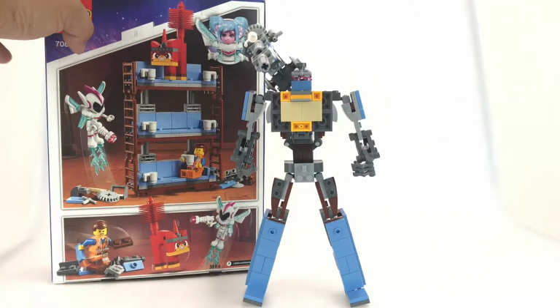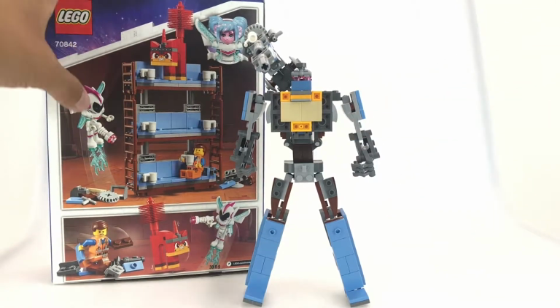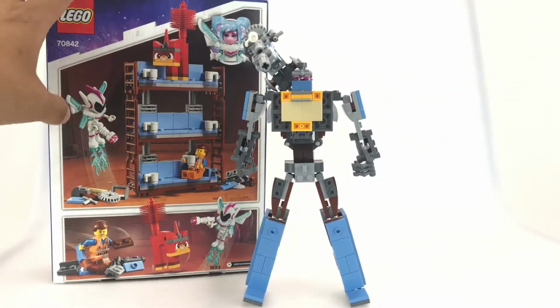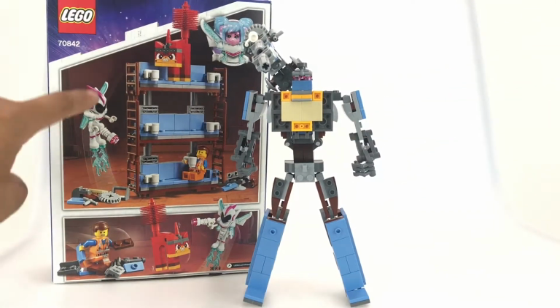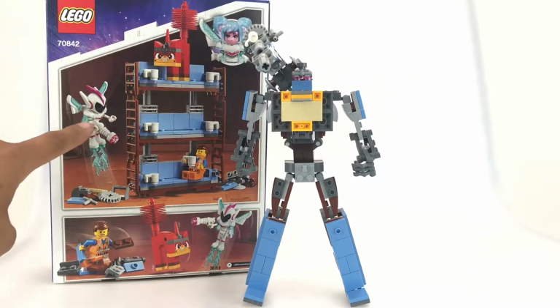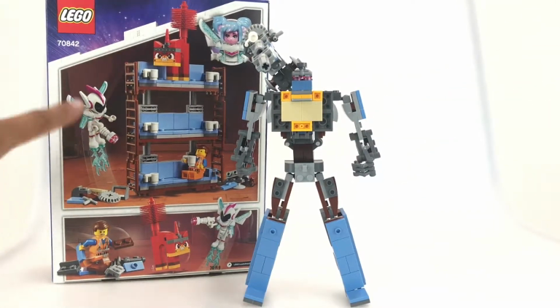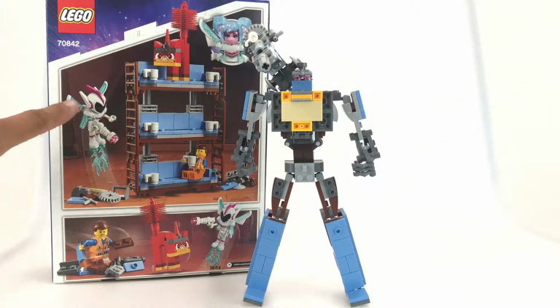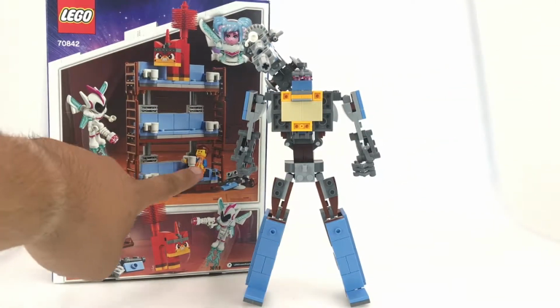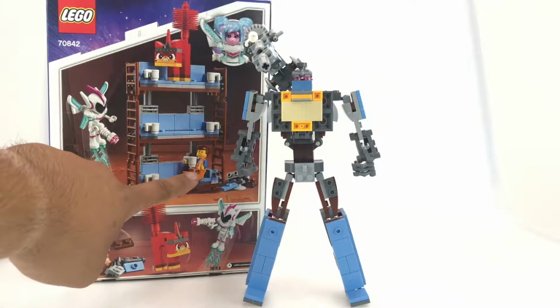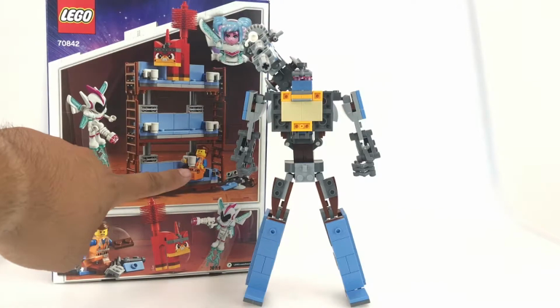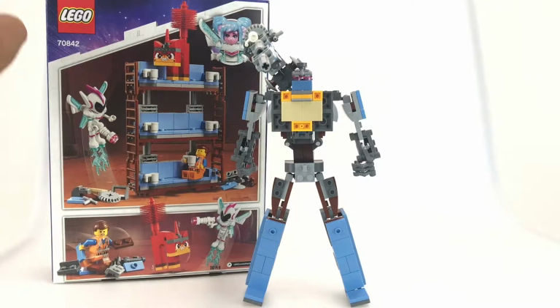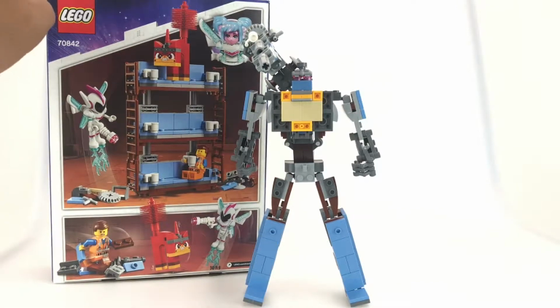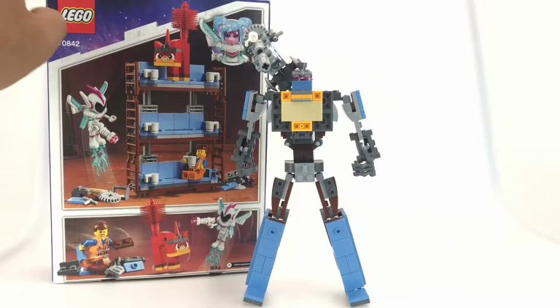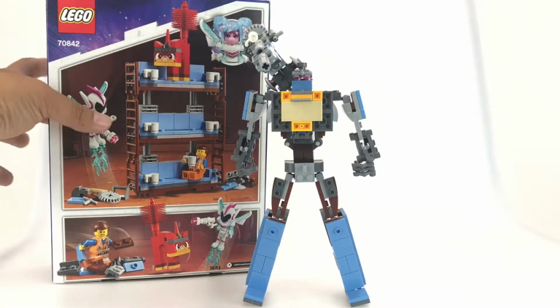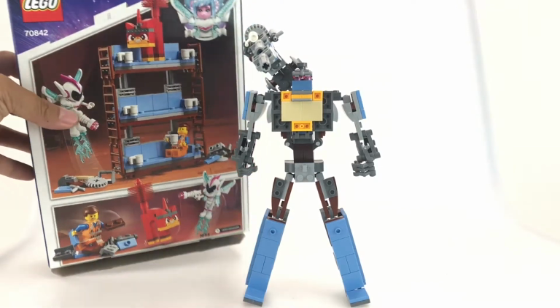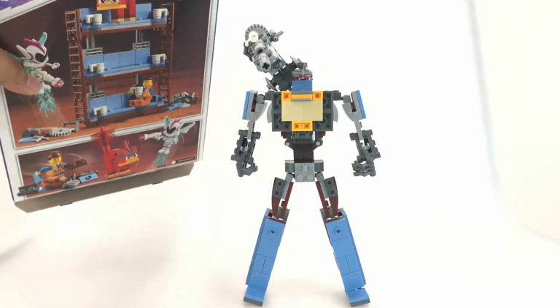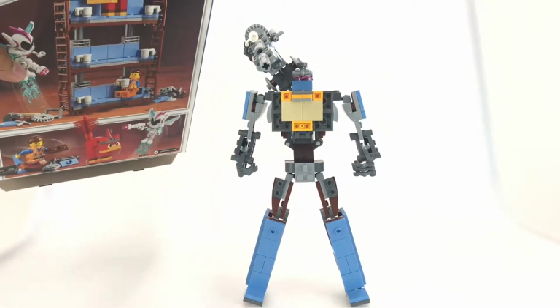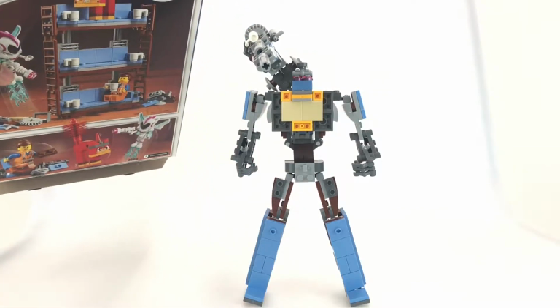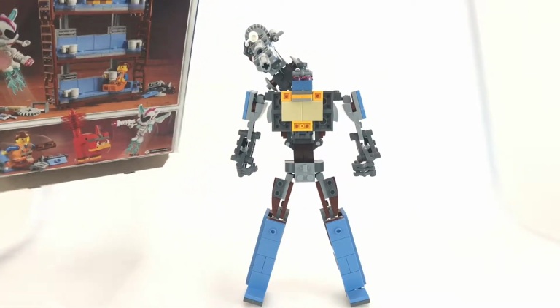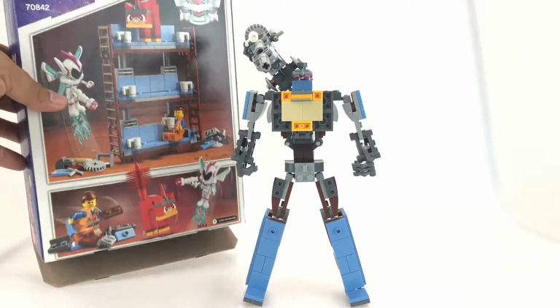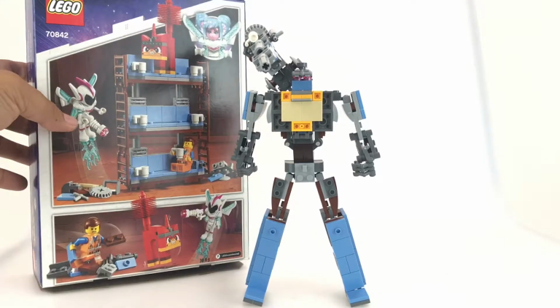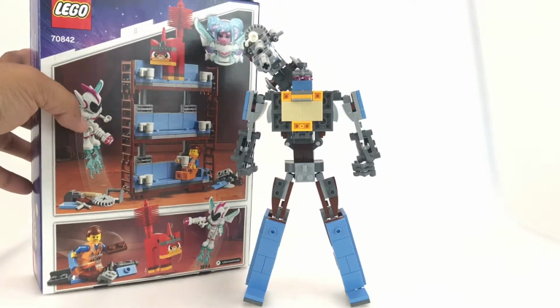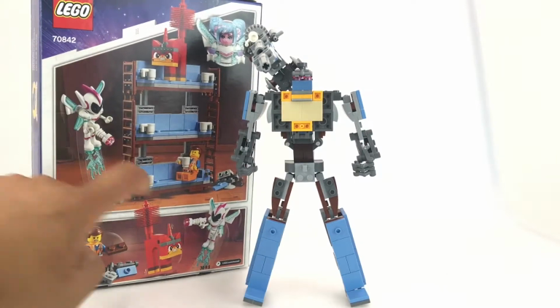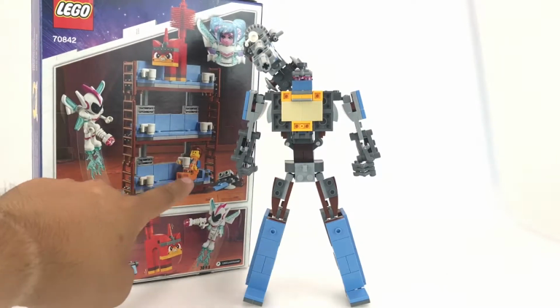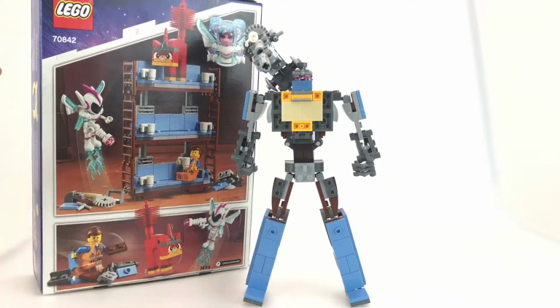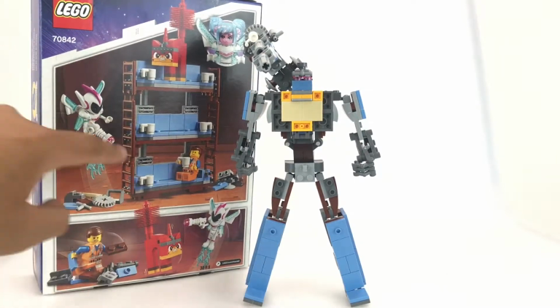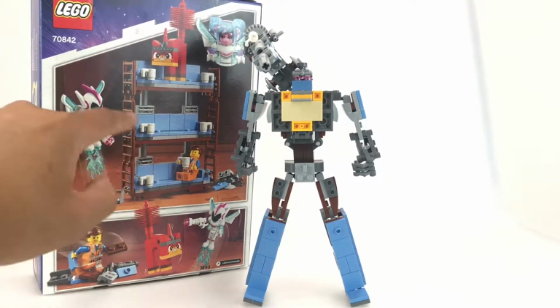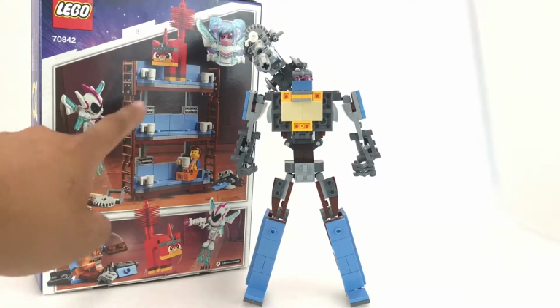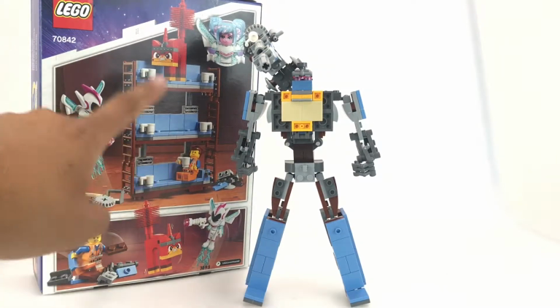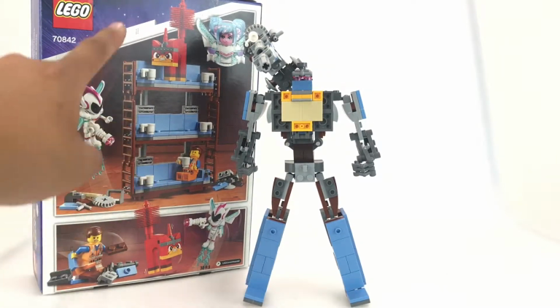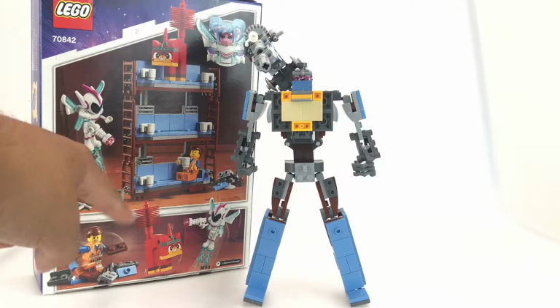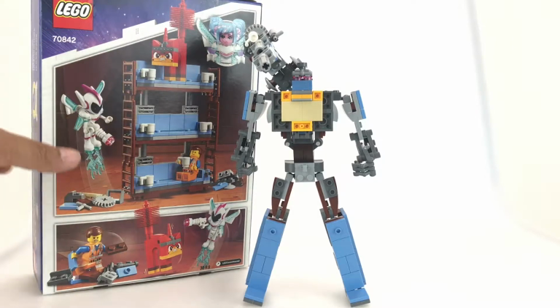You can build Sweet Mayhem and Emmett figures, but that's it. You'll have a couple of leftover parts, like the mugs and stuff like that.